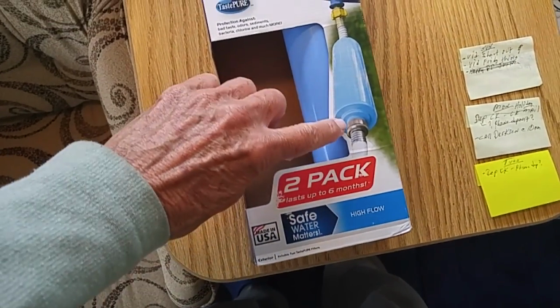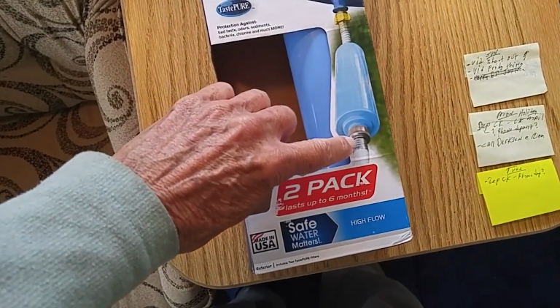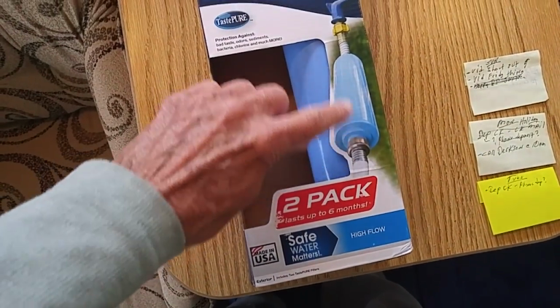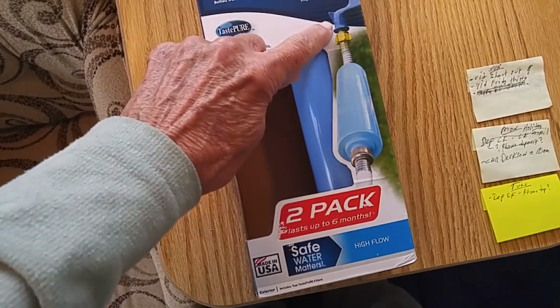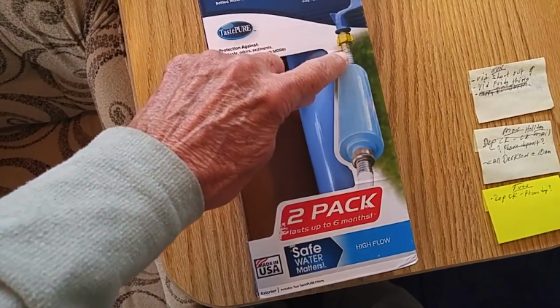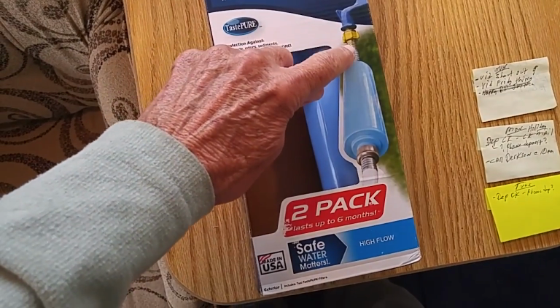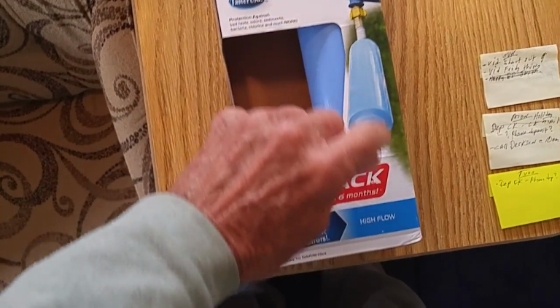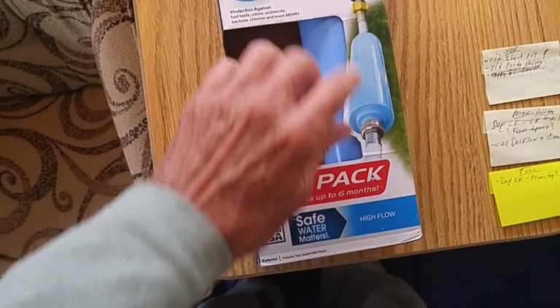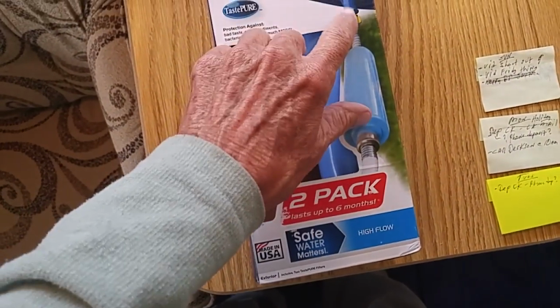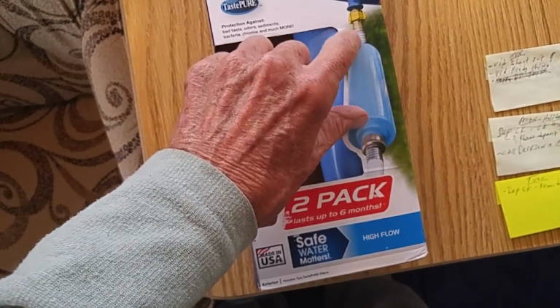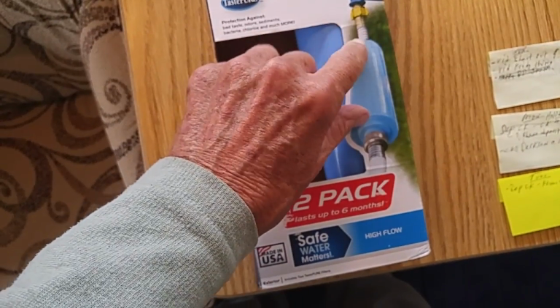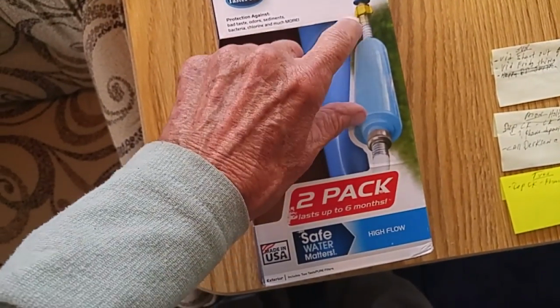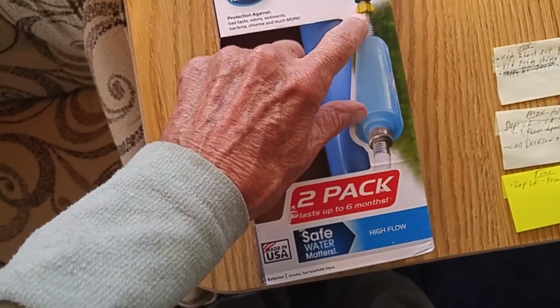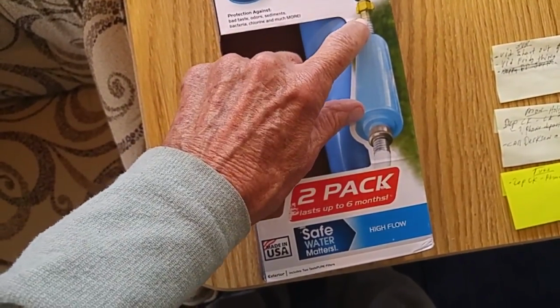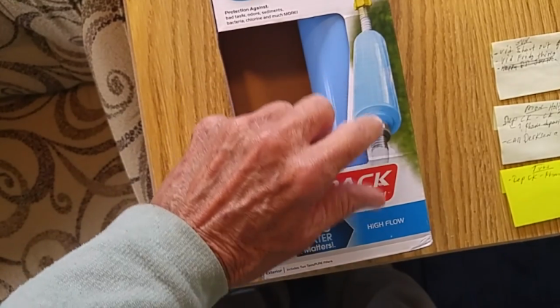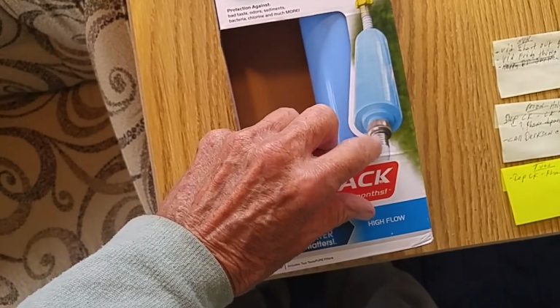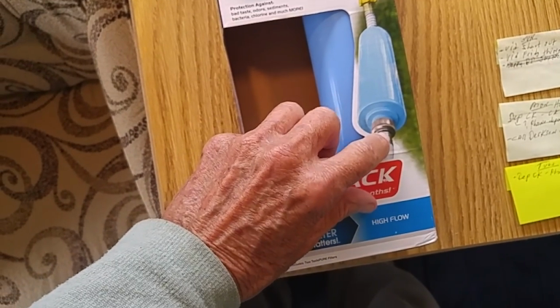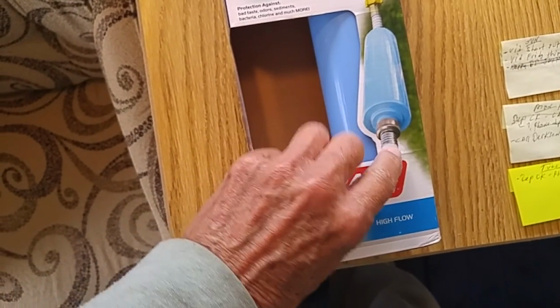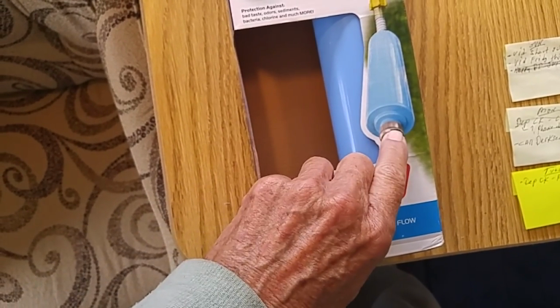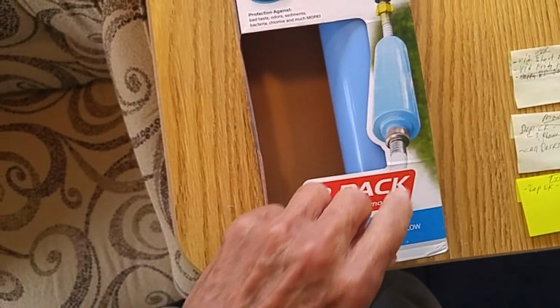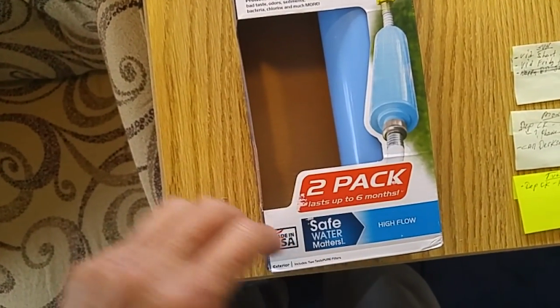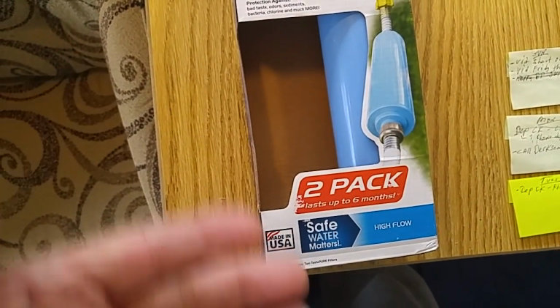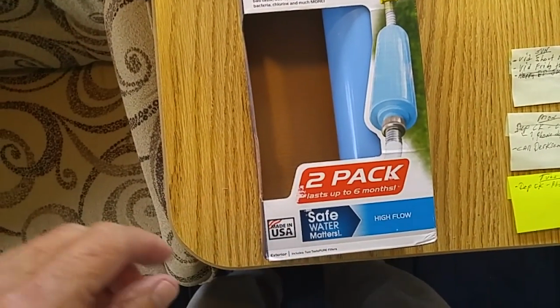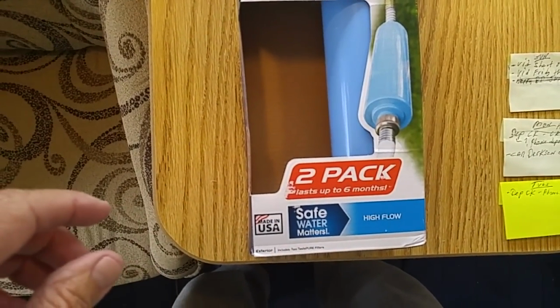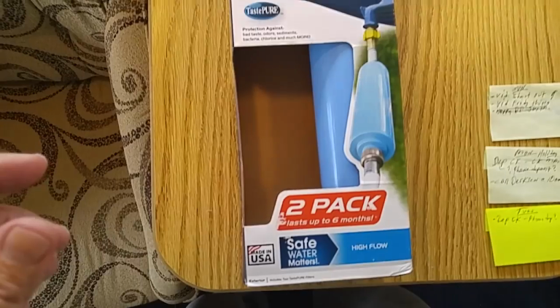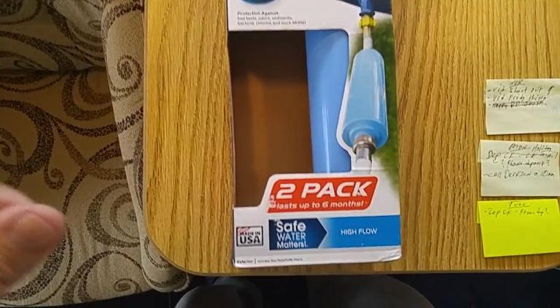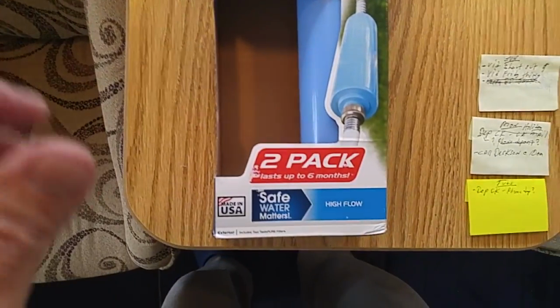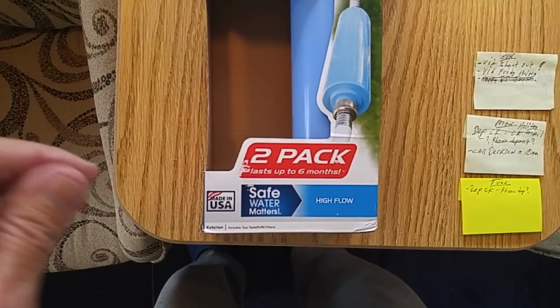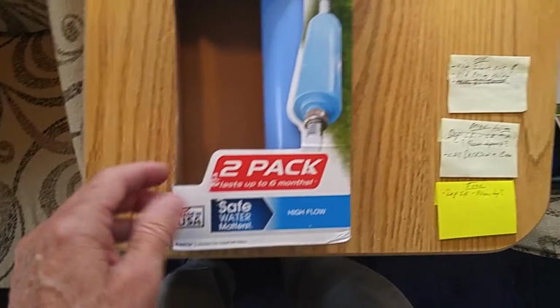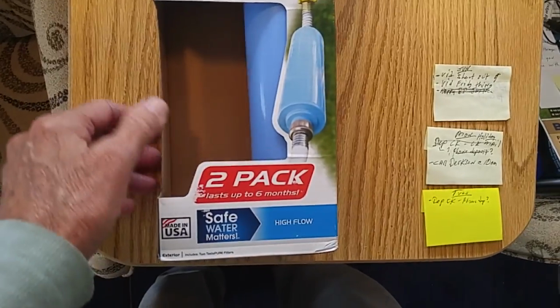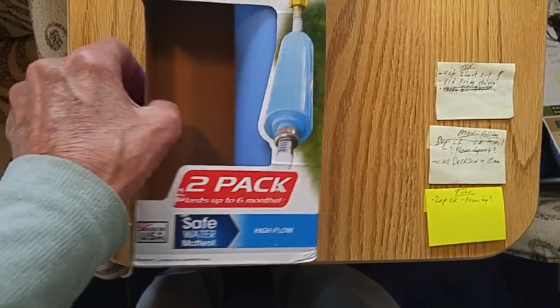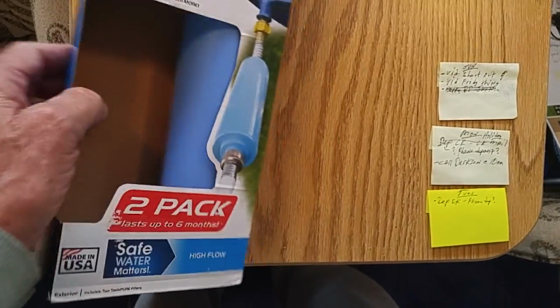You see right here where they screw on, and you can also get this little flex piece right here at Amazon as well. Then you just connect it according to the directions — real simple to do, but it will filter out a lot of stuff.